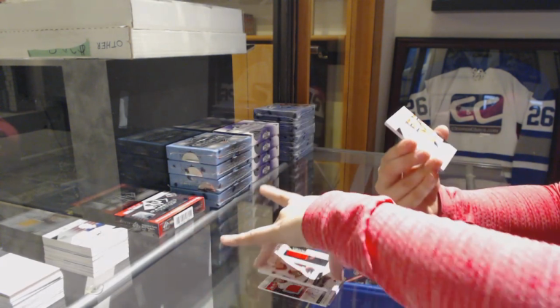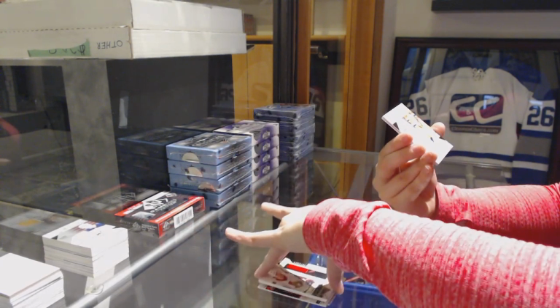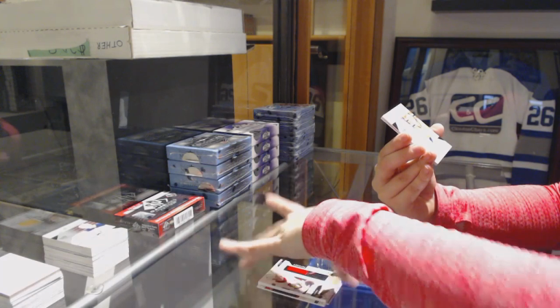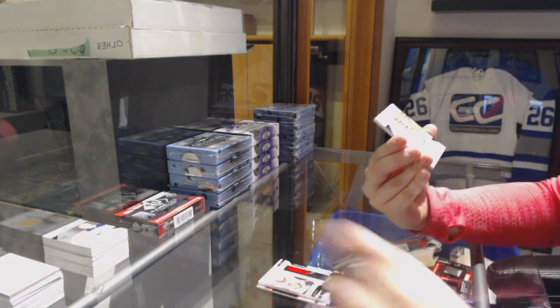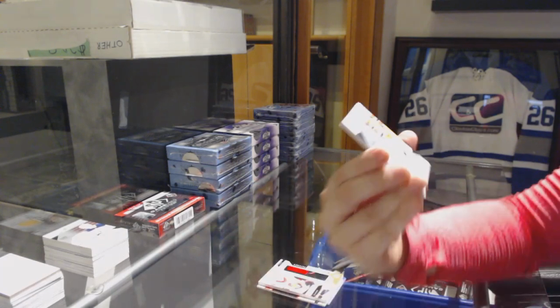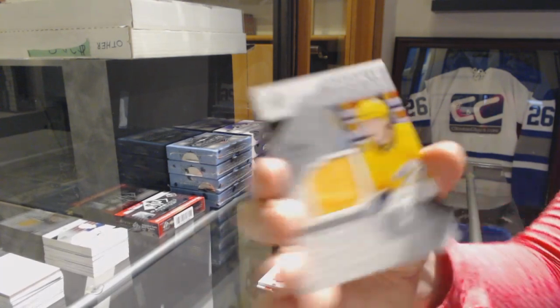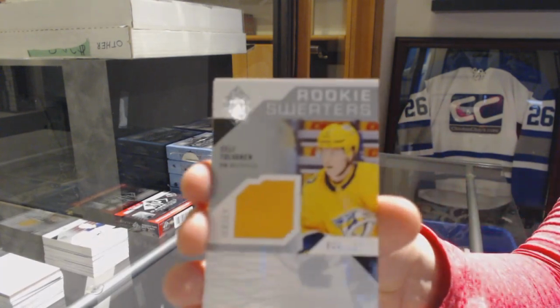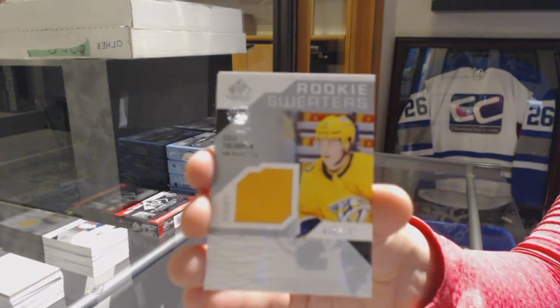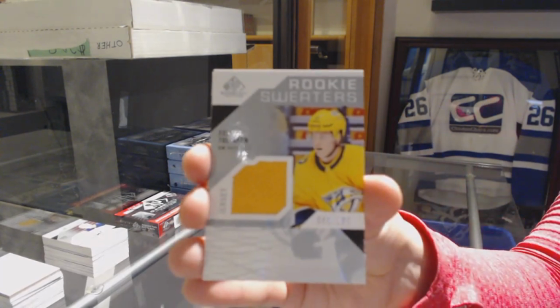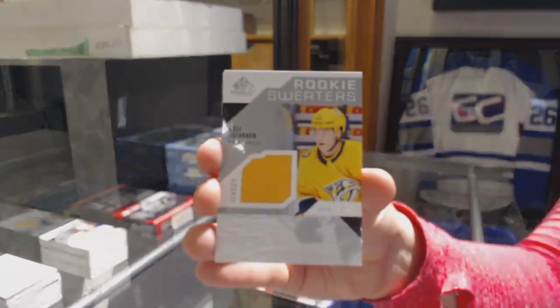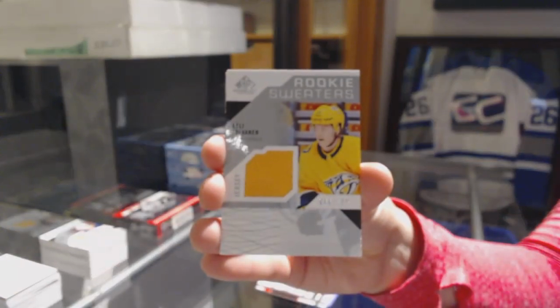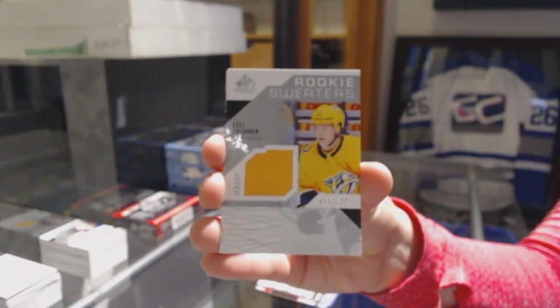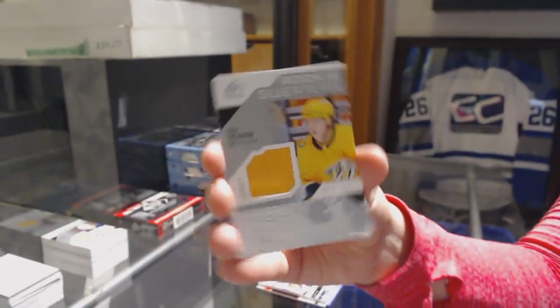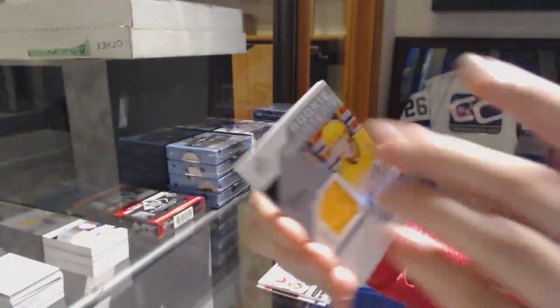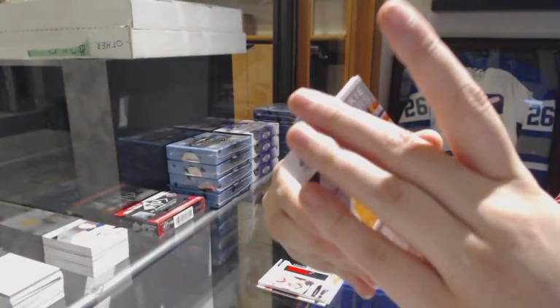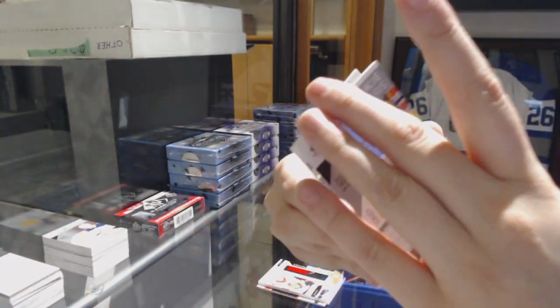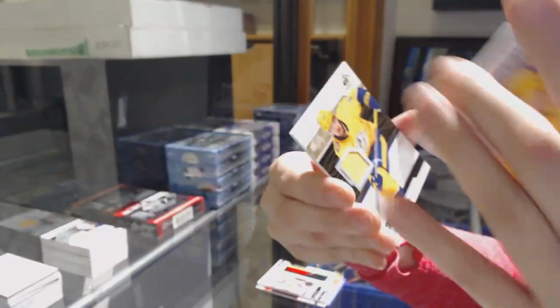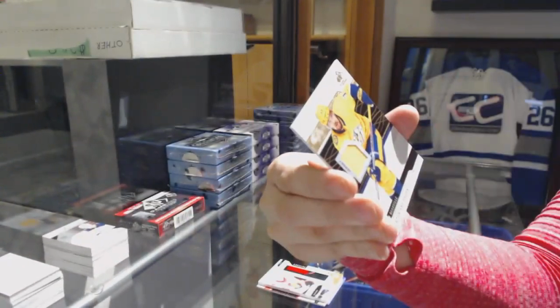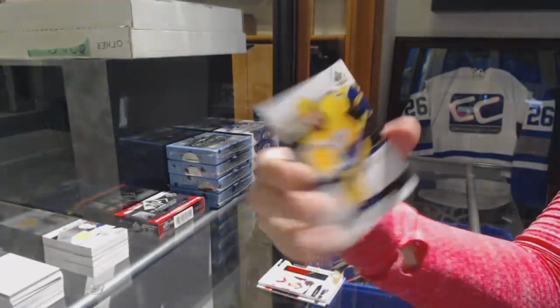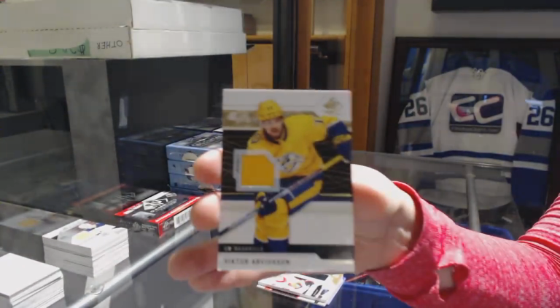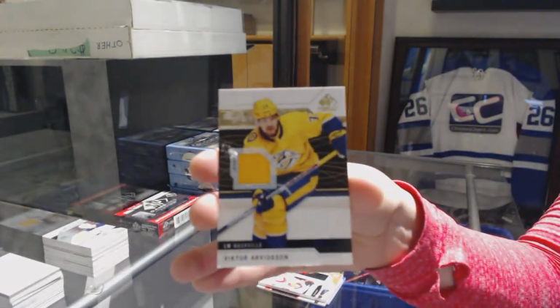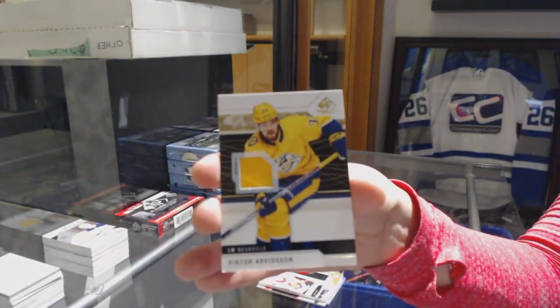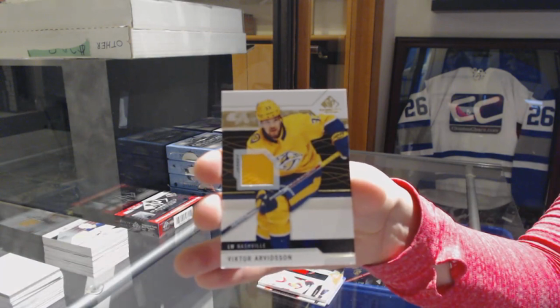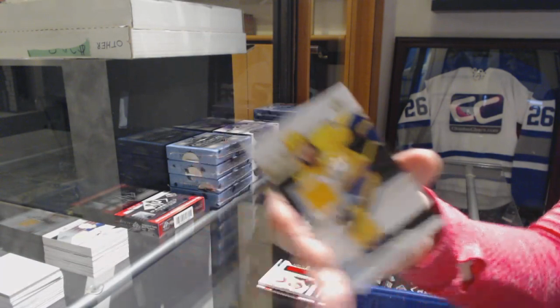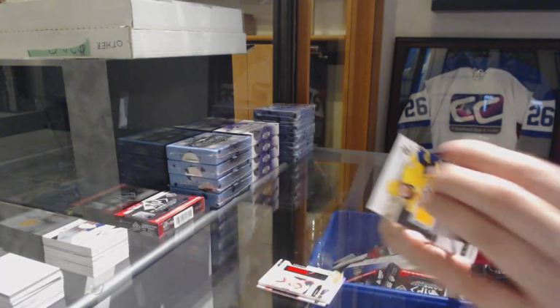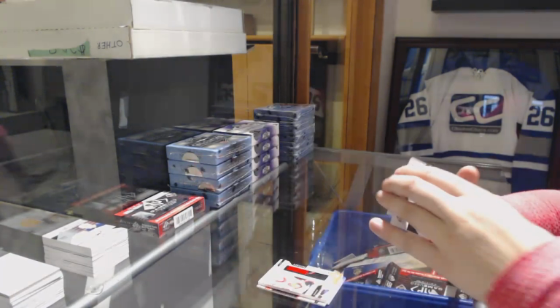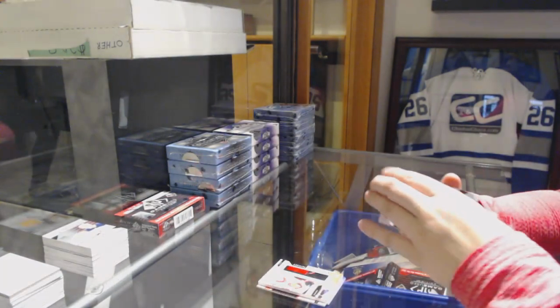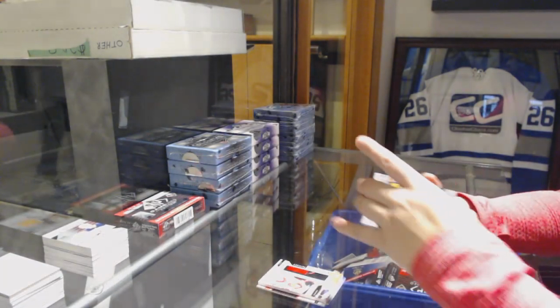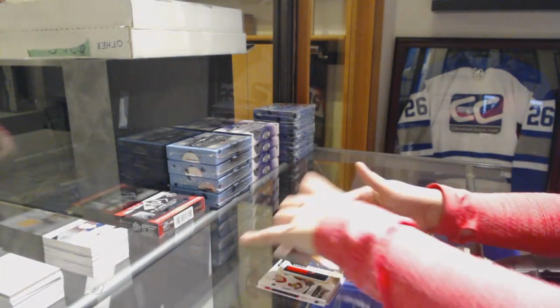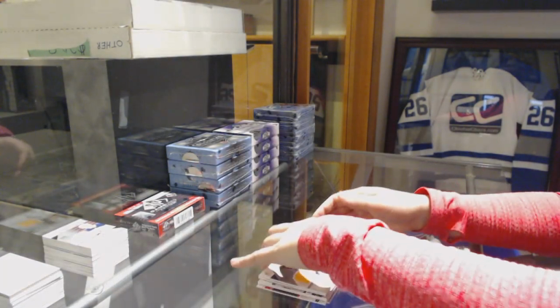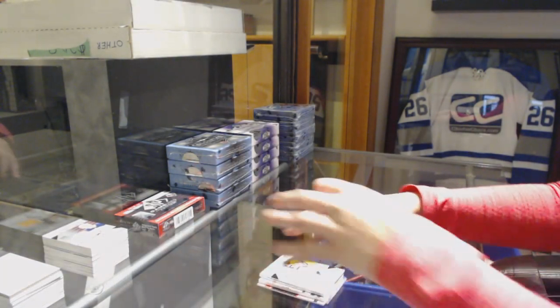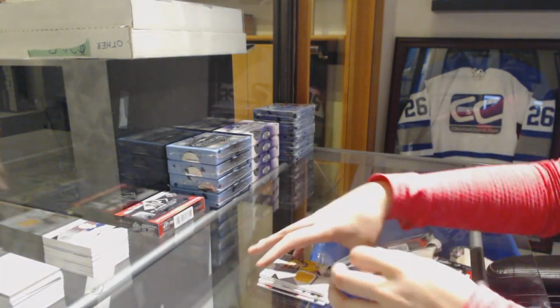Rookie sweaters jersey of Eeli Tolvanen for the Nashville Predators. And a Victor Arvidsson jersey for the Nashville Predators.